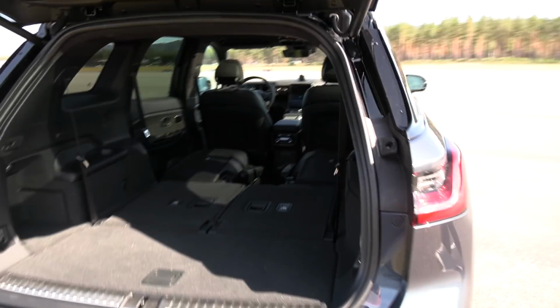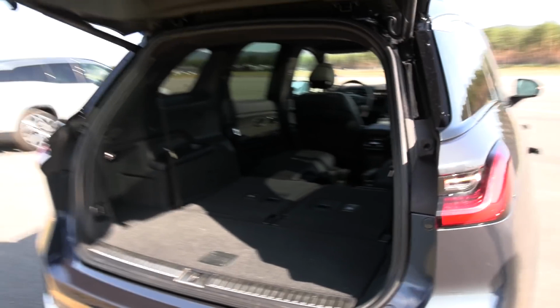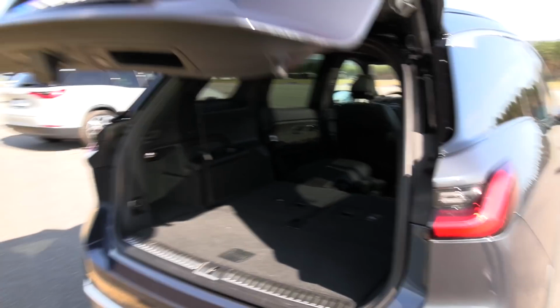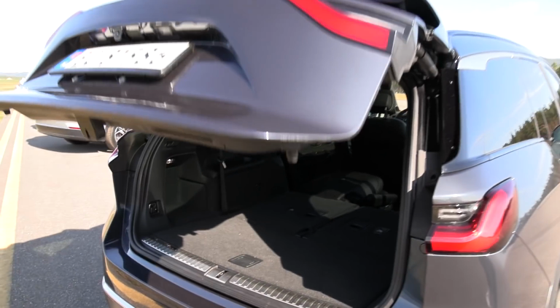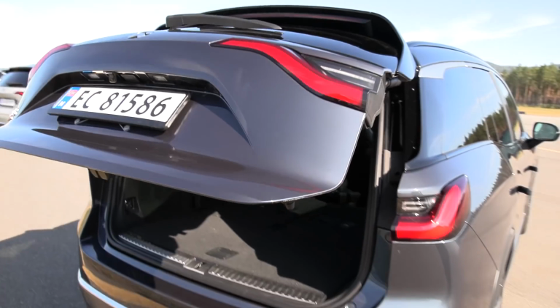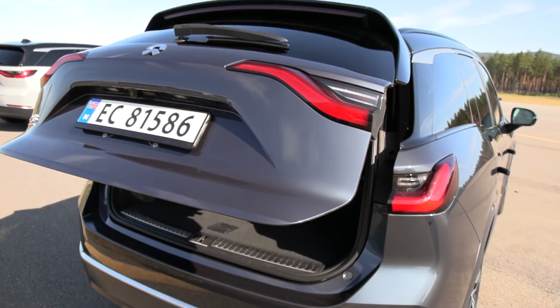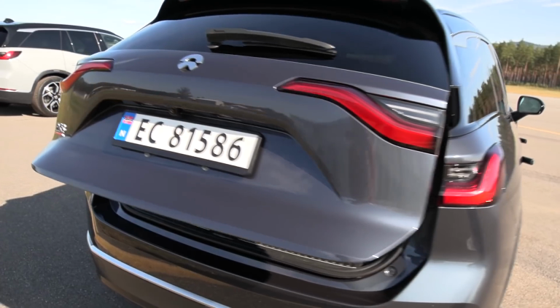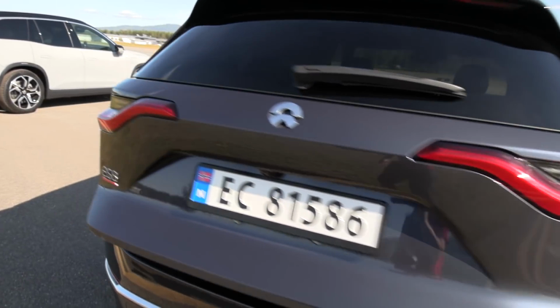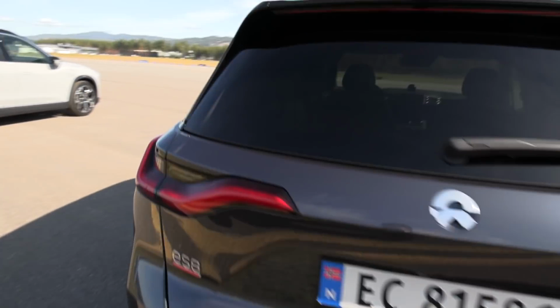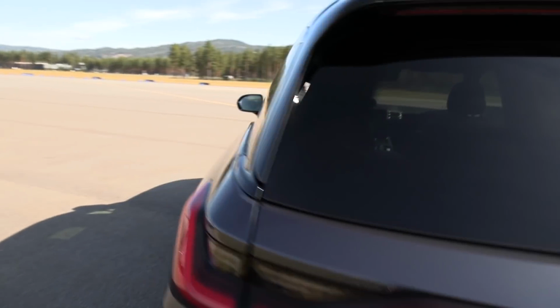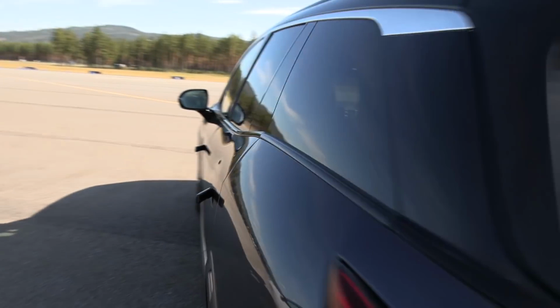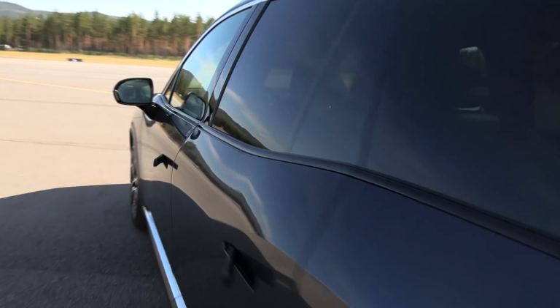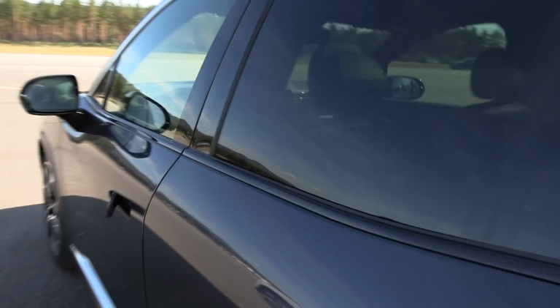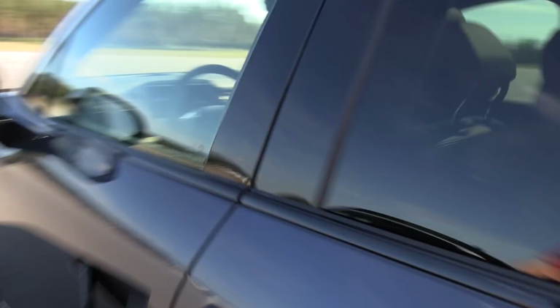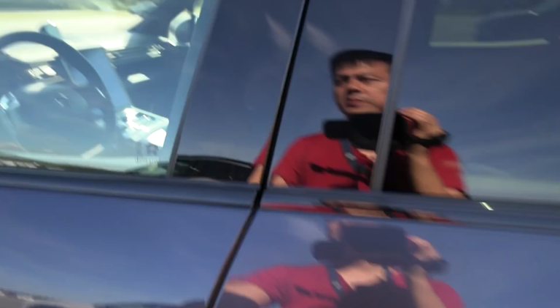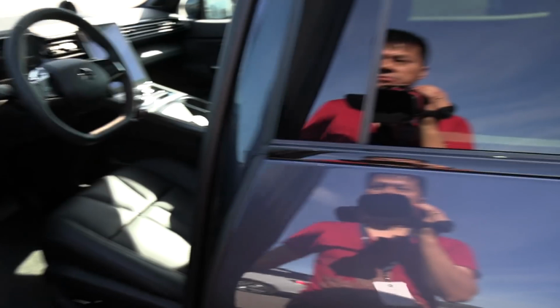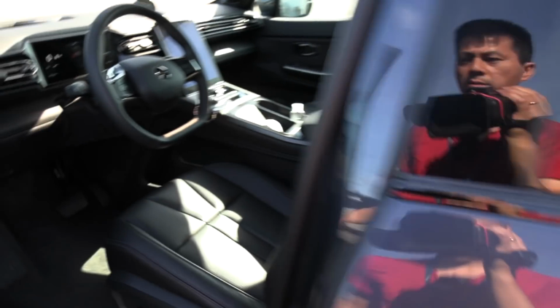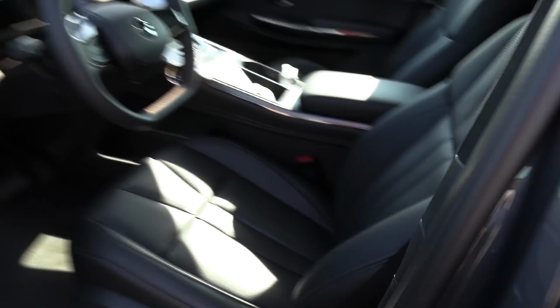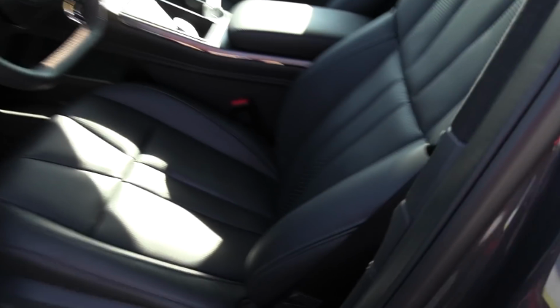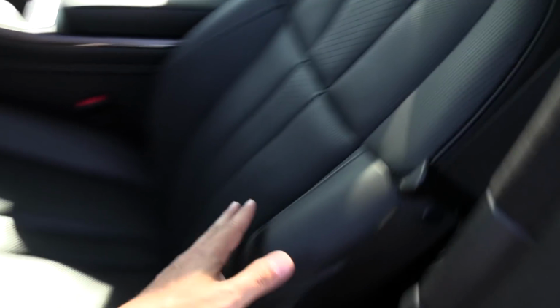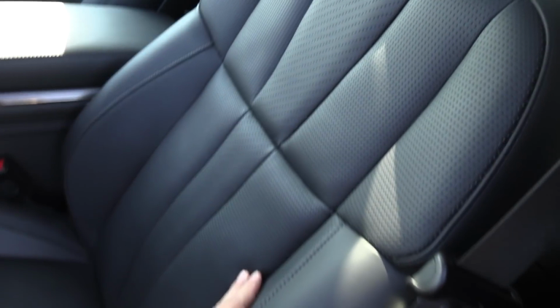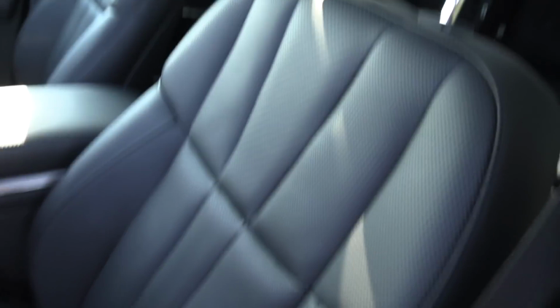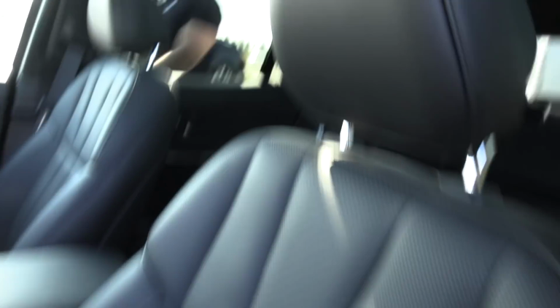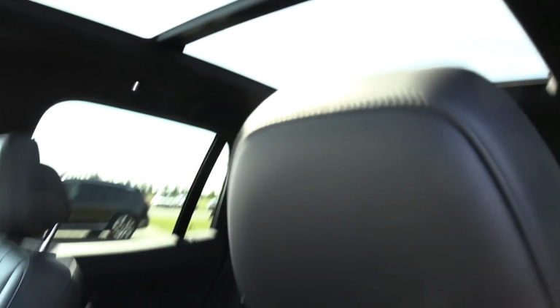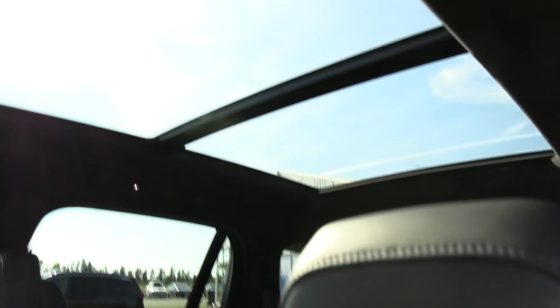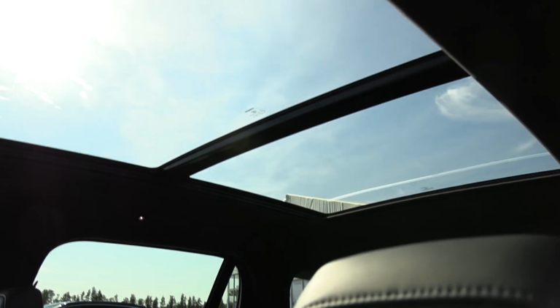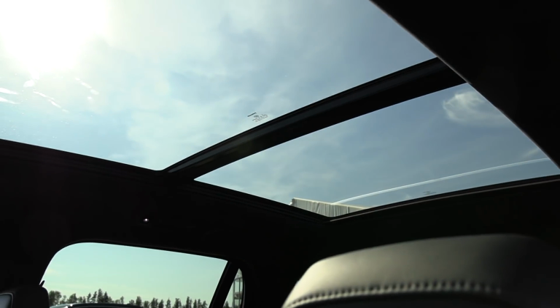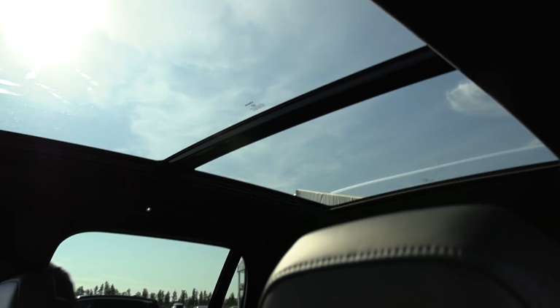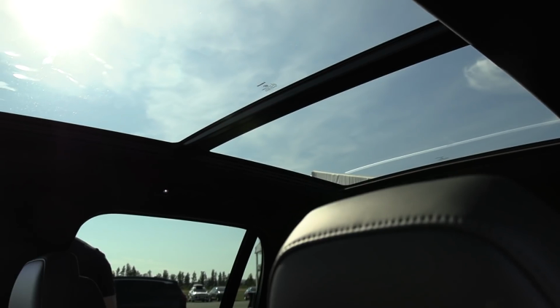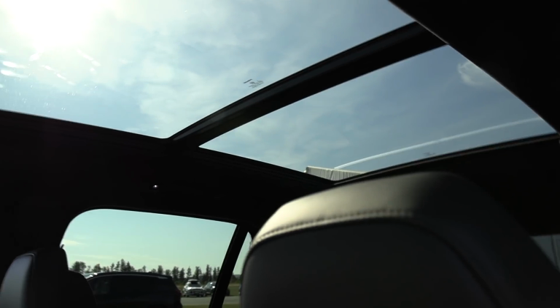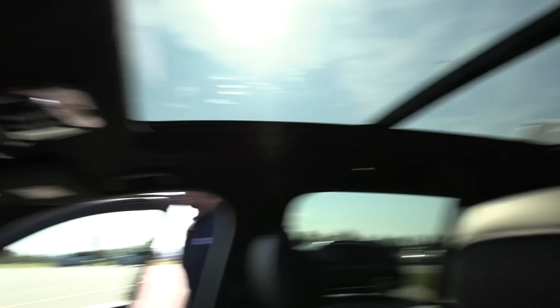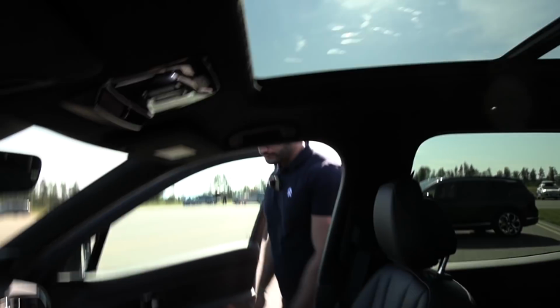Motorized lift gate — of course. Let me check the driver's seat now. So this is the one with the black interior. There's also one with a brownie tape — we have to check it out. See here, sunroof — a panorama roof that can also be opened.